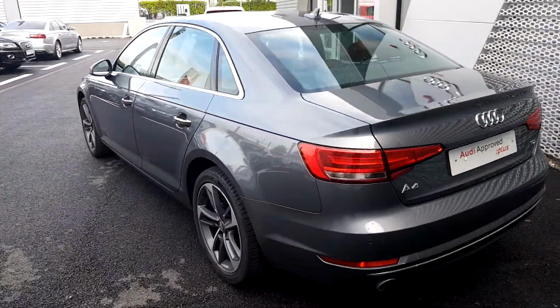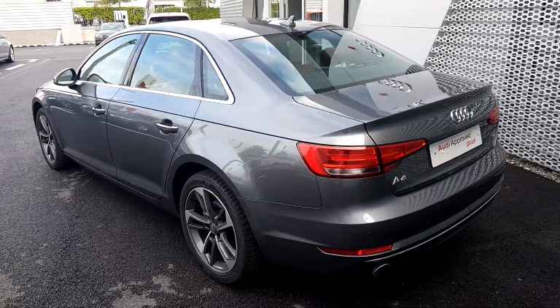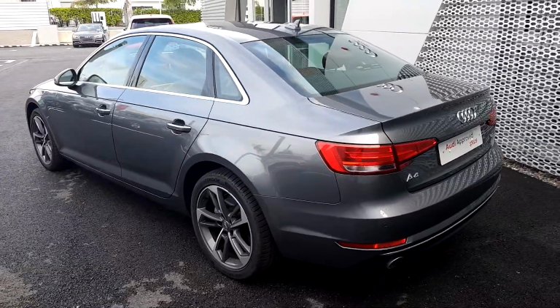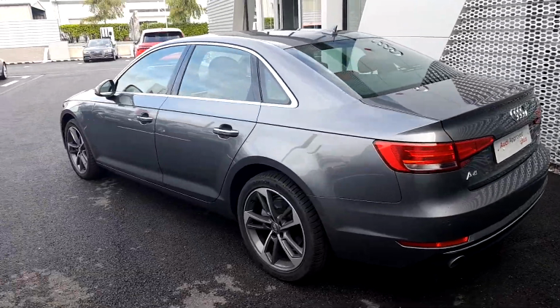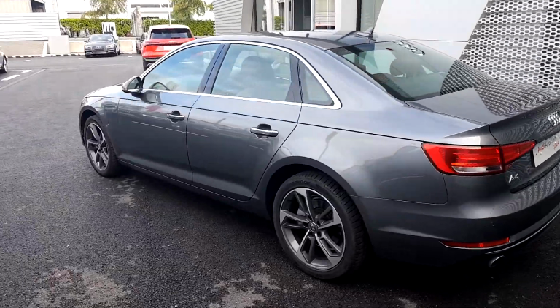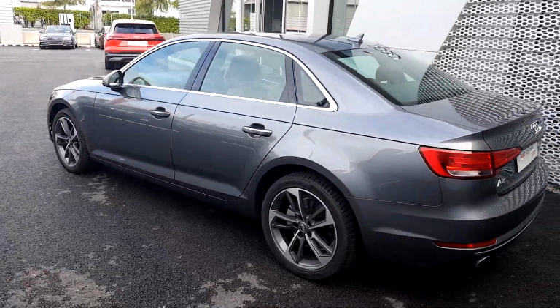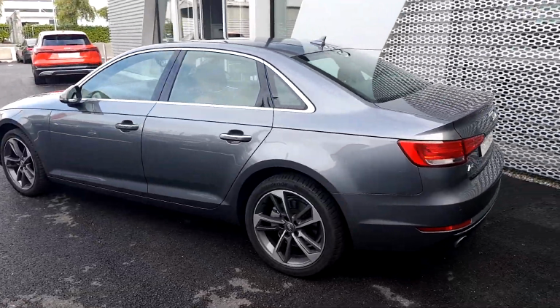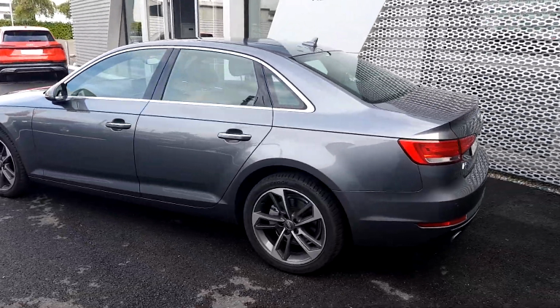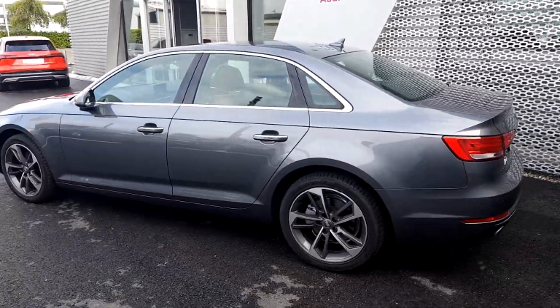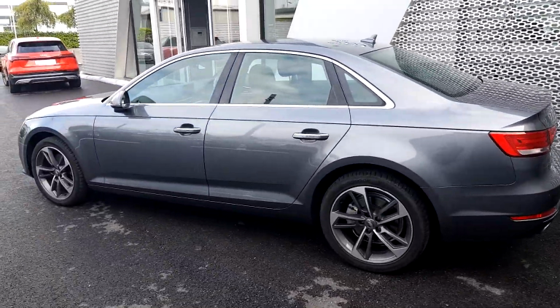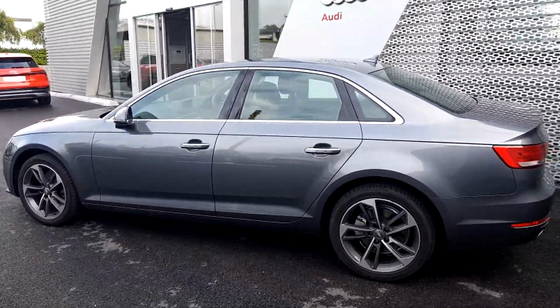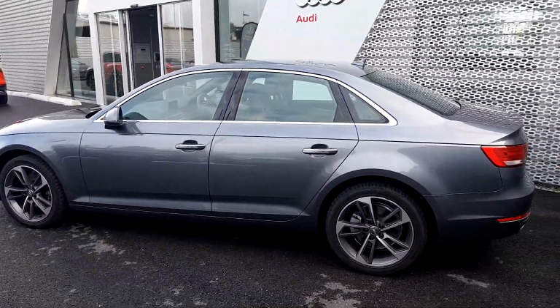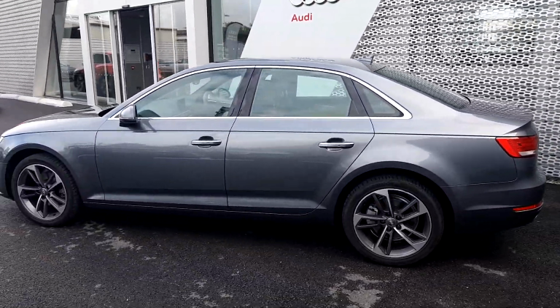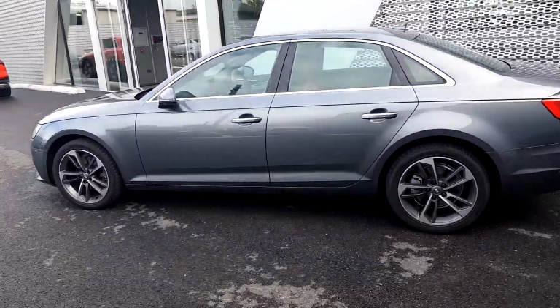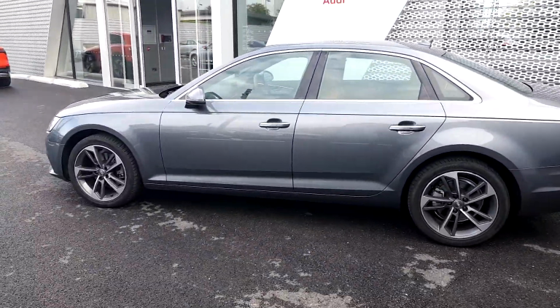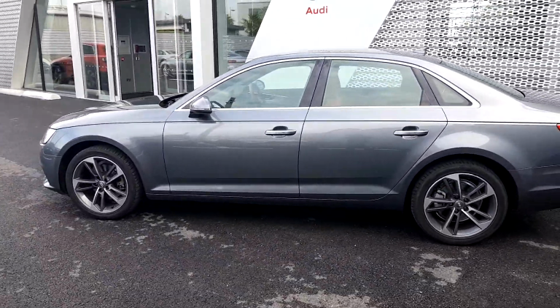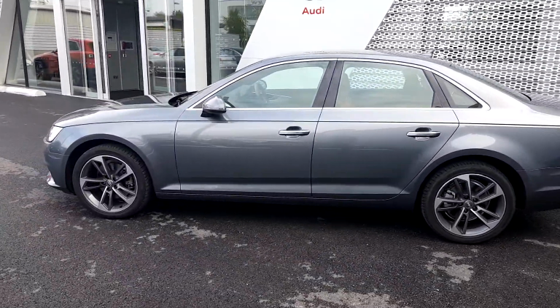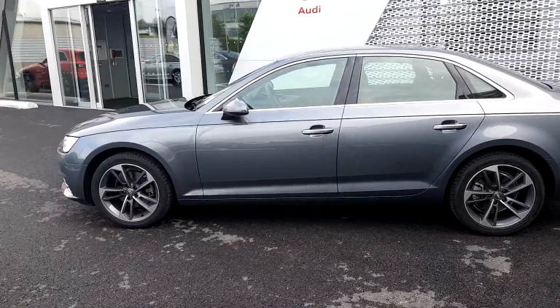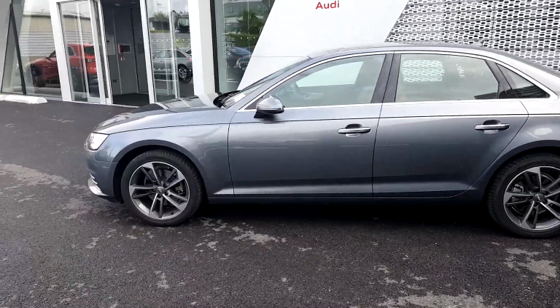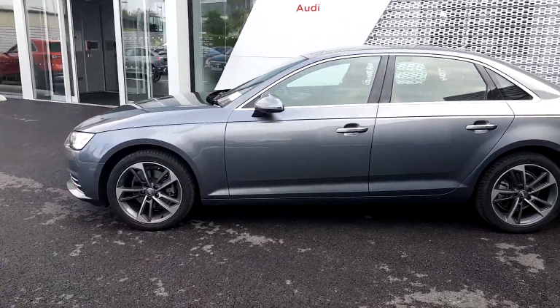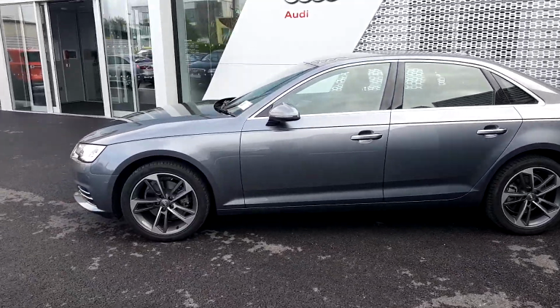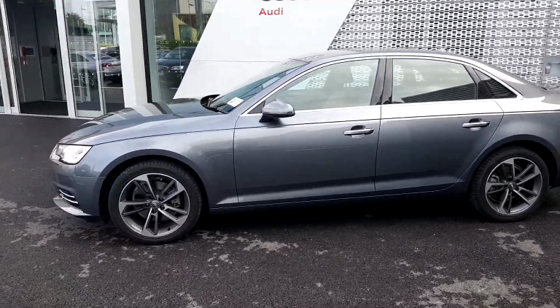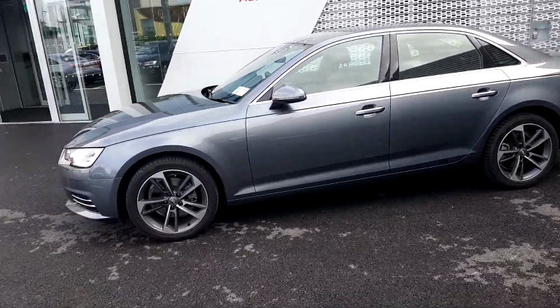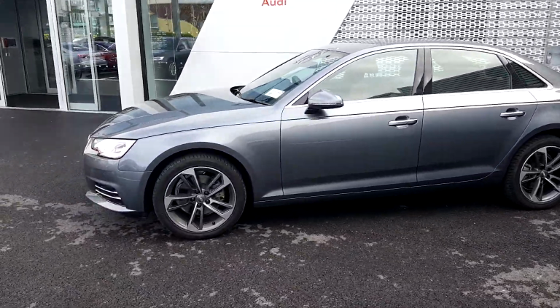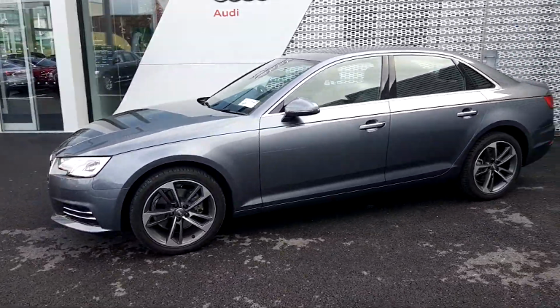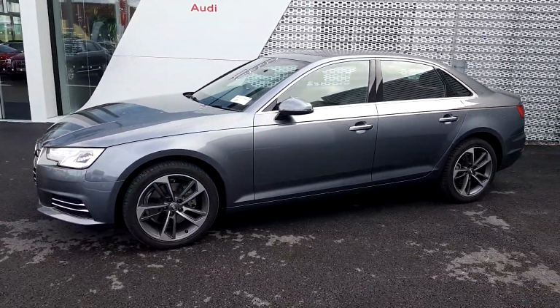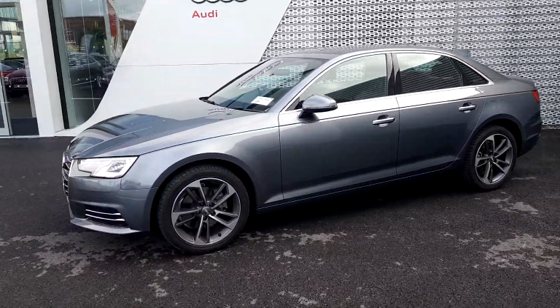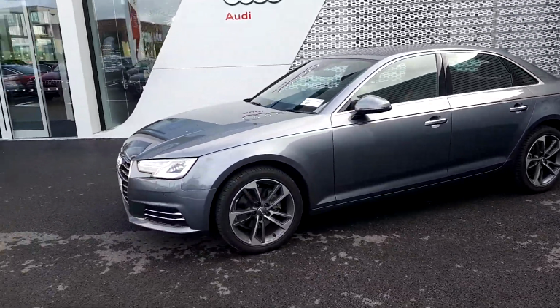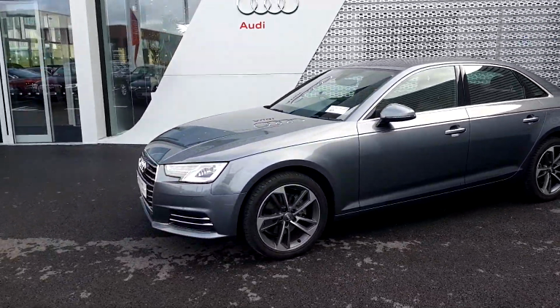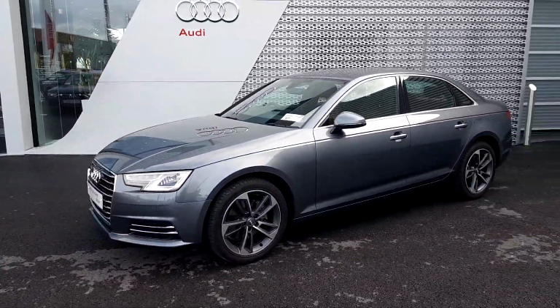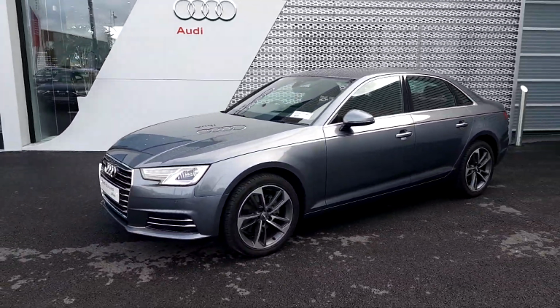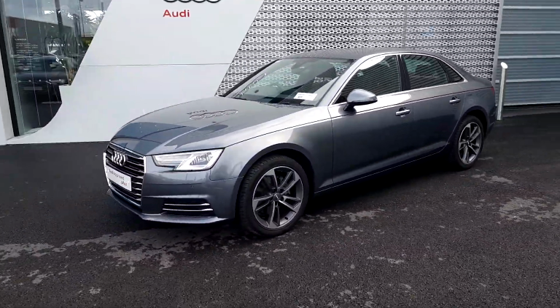This vehicle will come with the remainder of its 3 years manufacturer's warranty. The service intervals on this vehicle are every 2 years or every 30,000 kilometres.